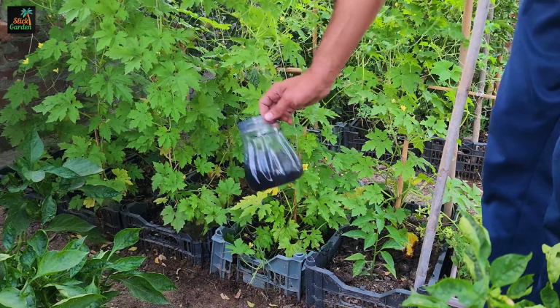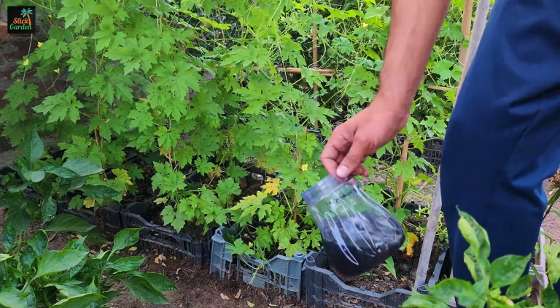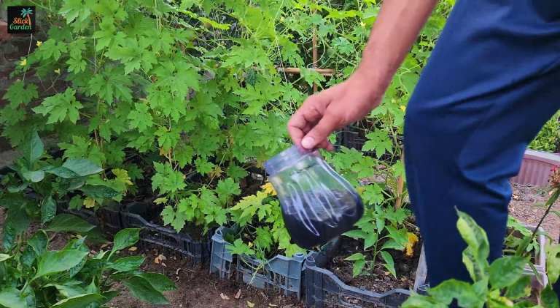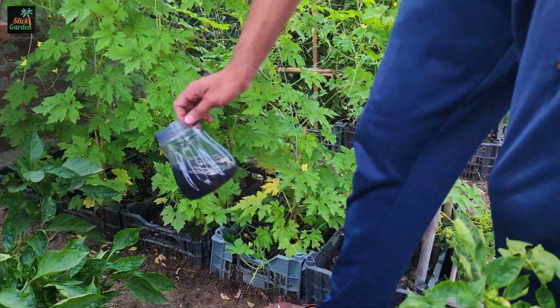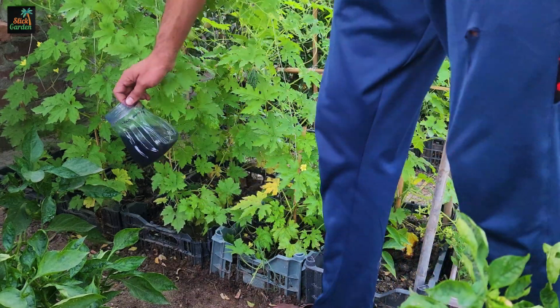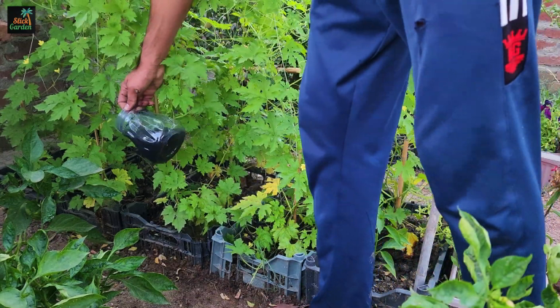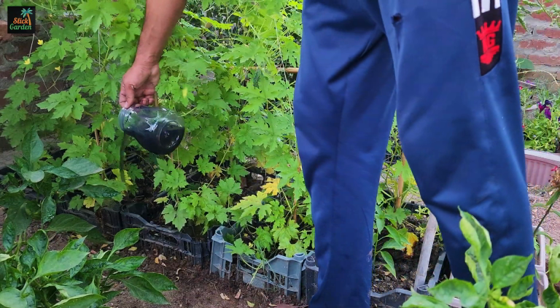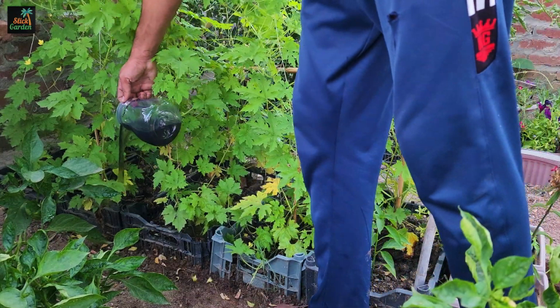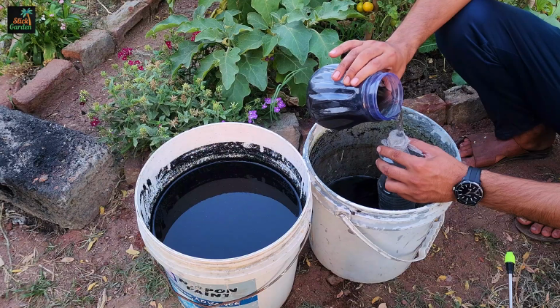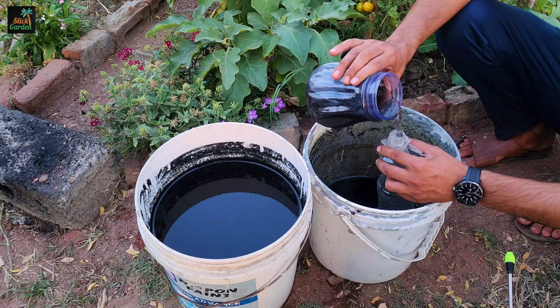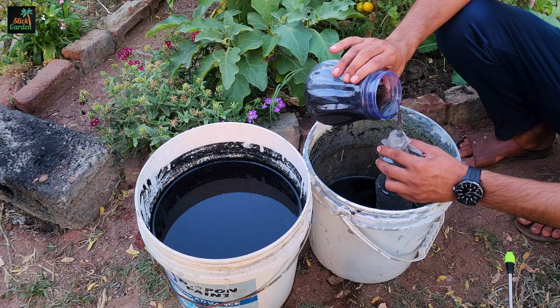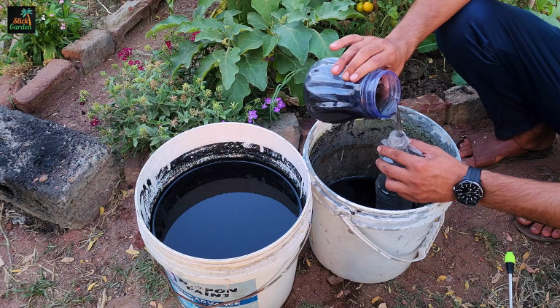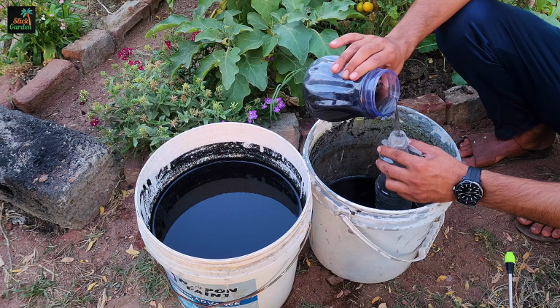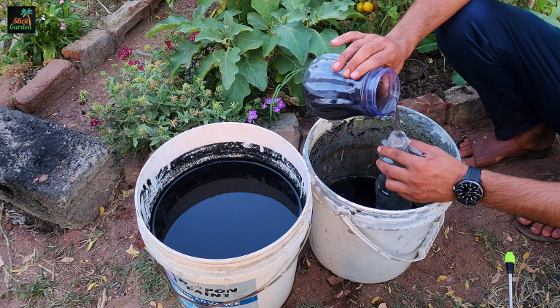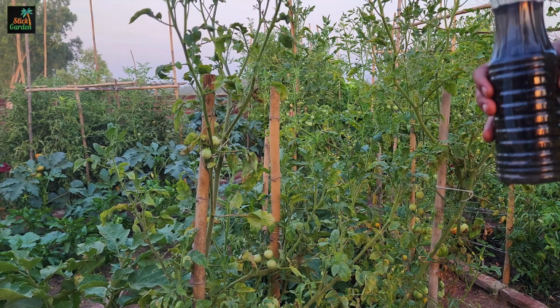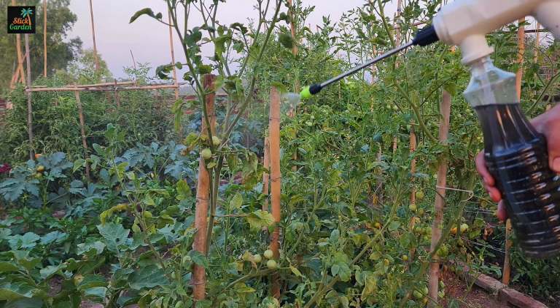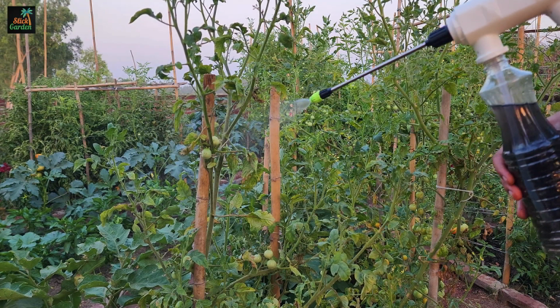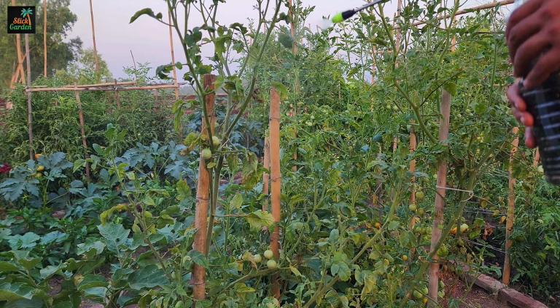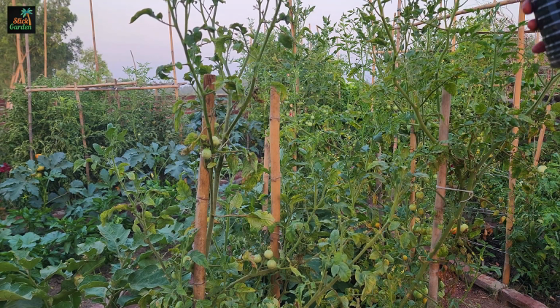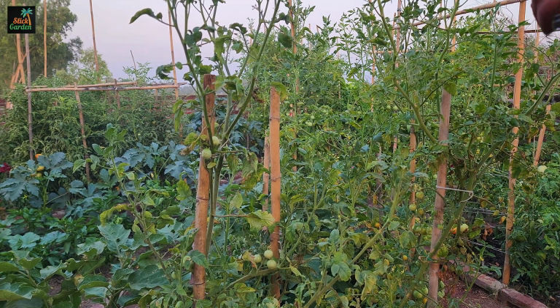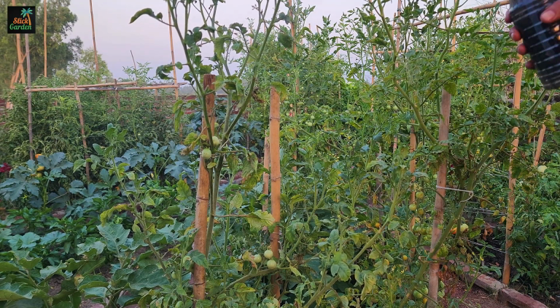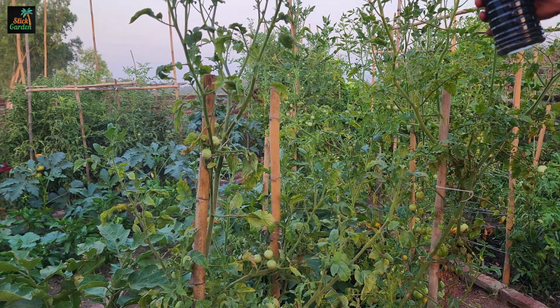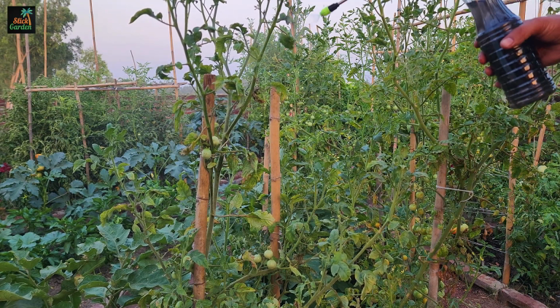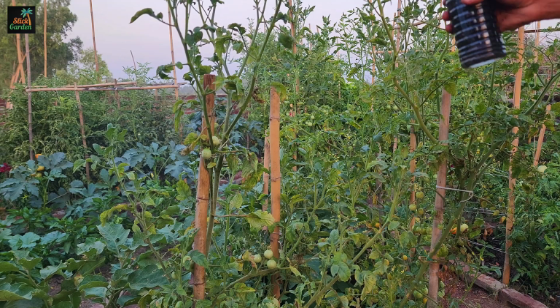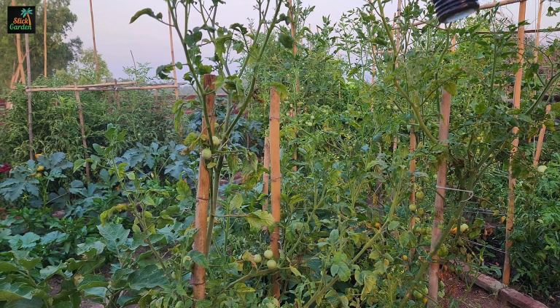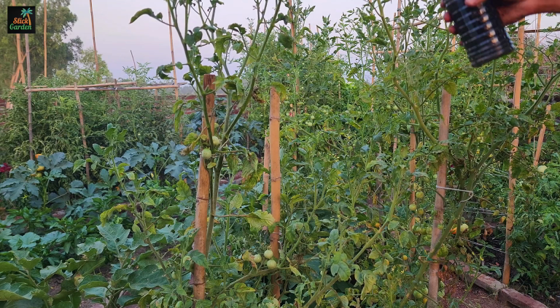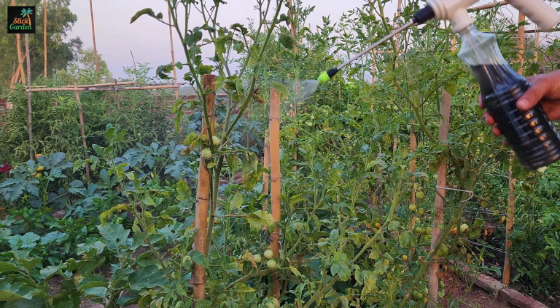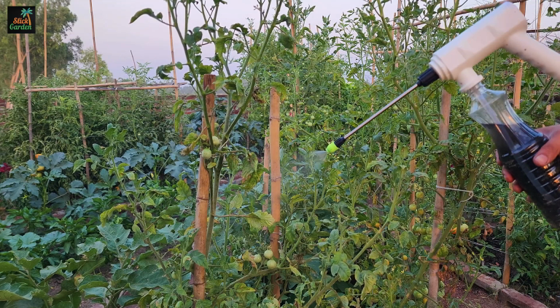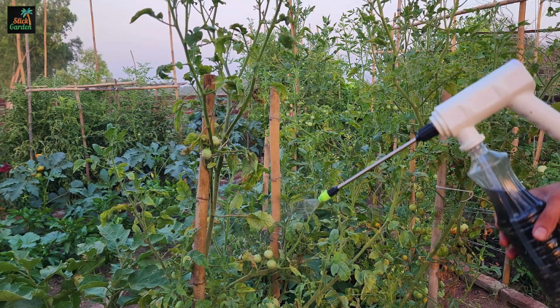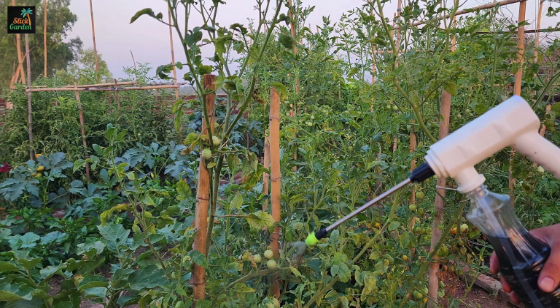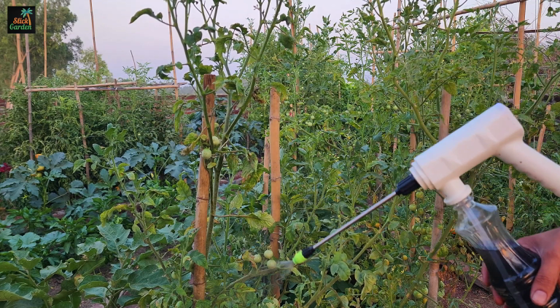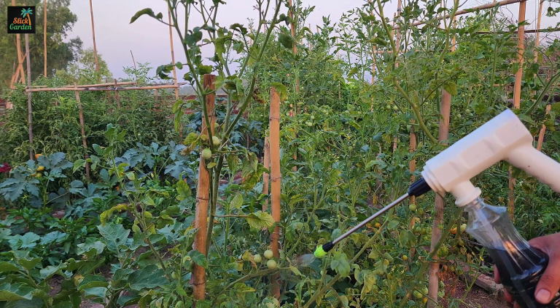Alternatively, the diluted liquid fertilizer can be used as a foliar spray, applying it directly to plant leaves. This allows the plant's foliage to efficiently absorb nutrients, promoting vigorous growth and healthy development.